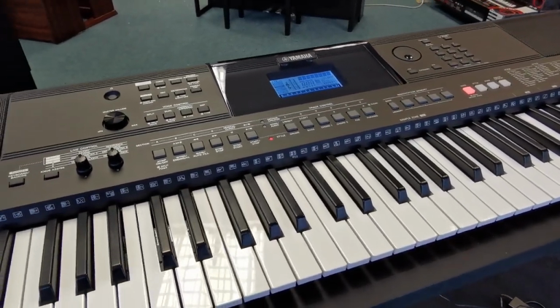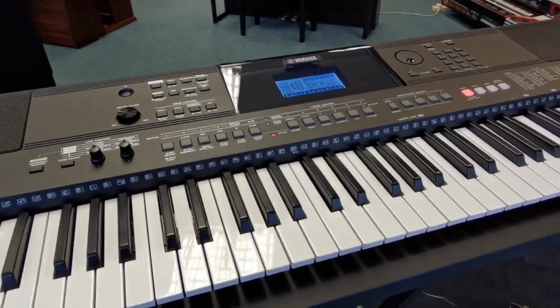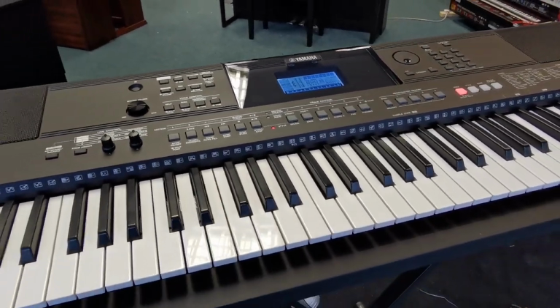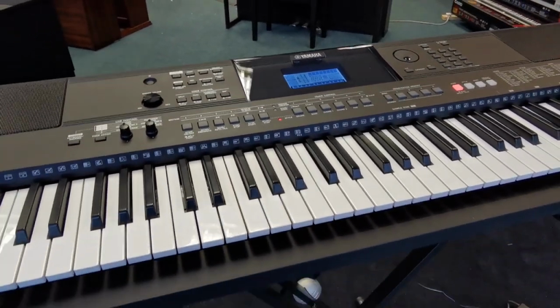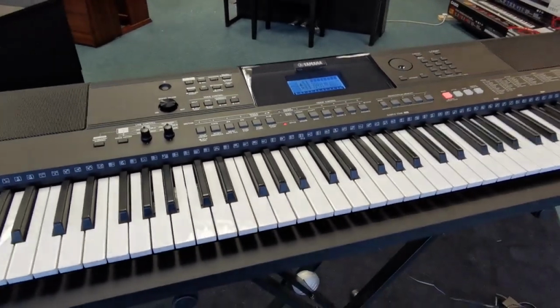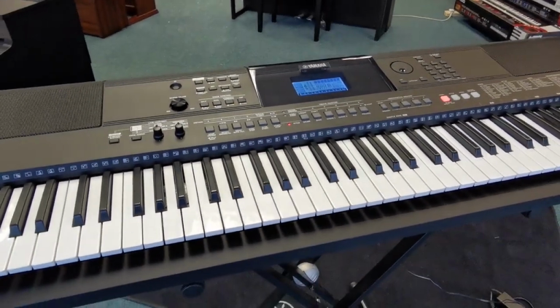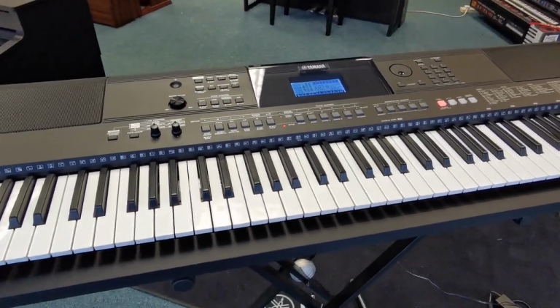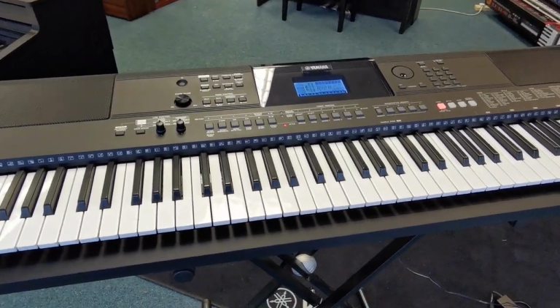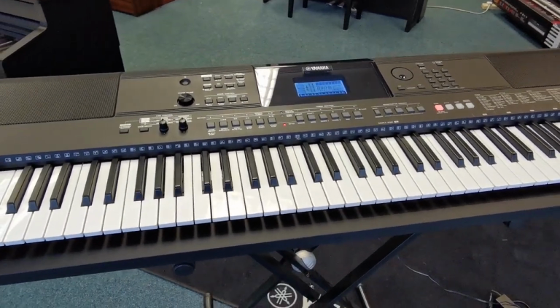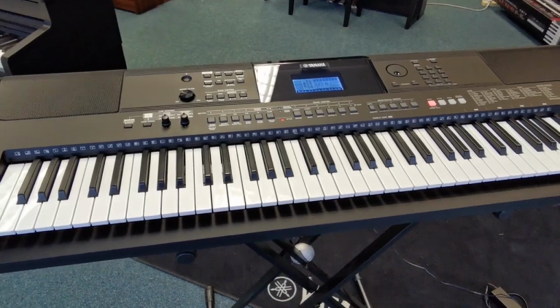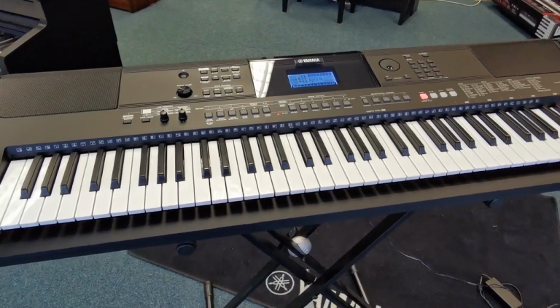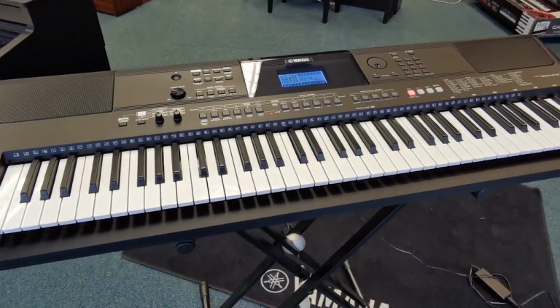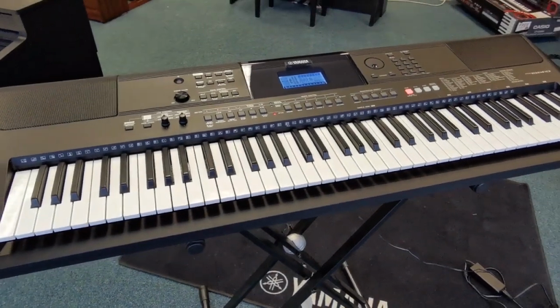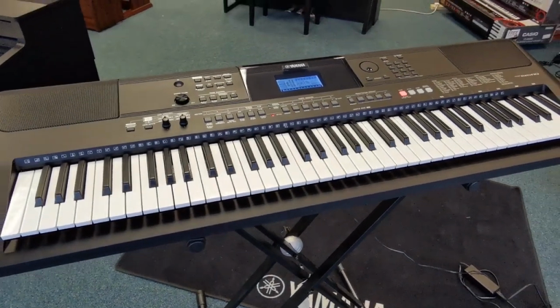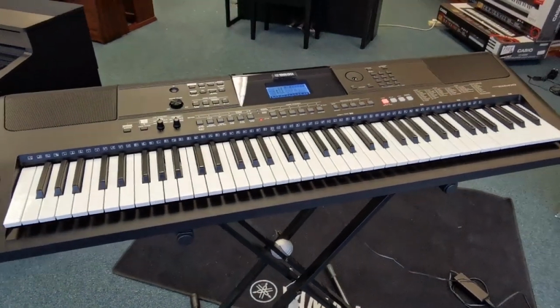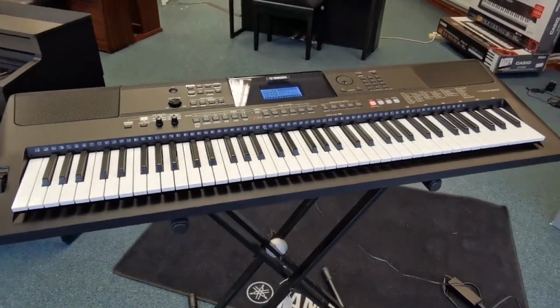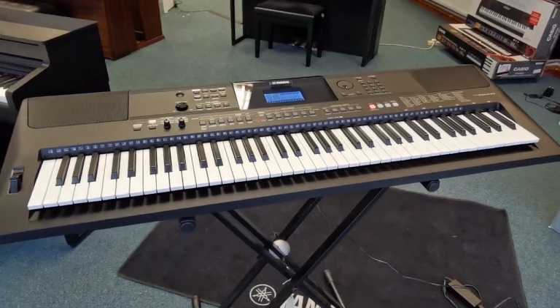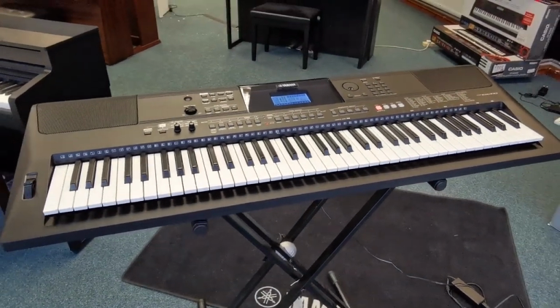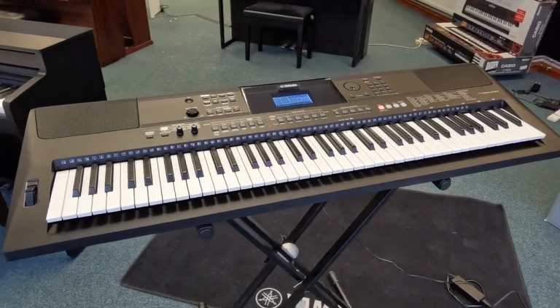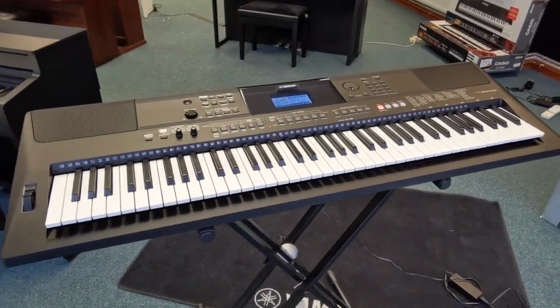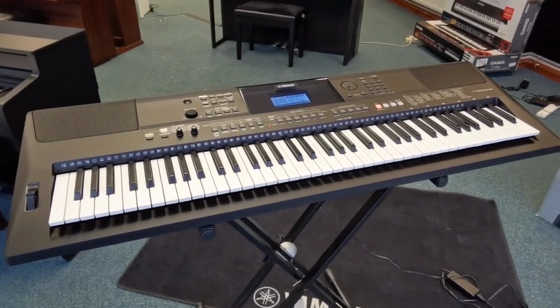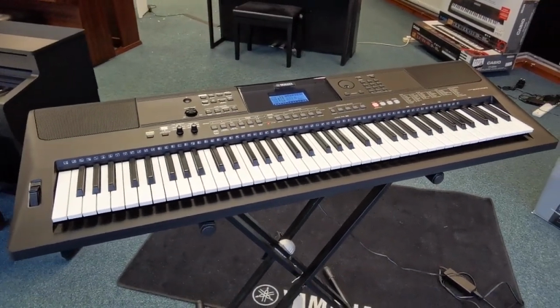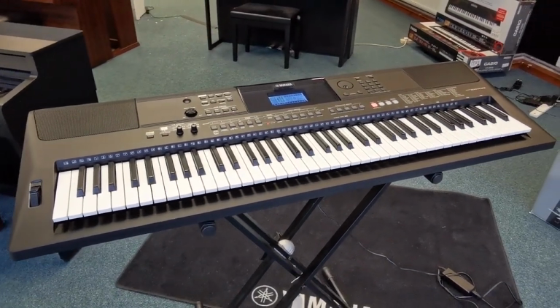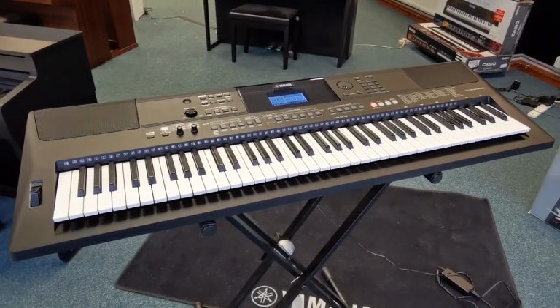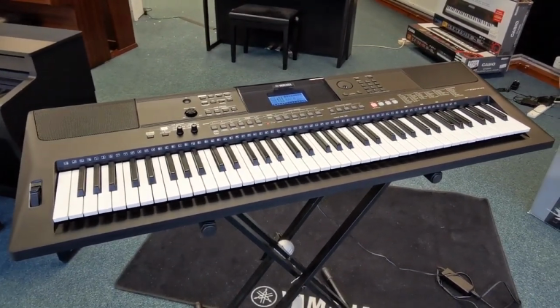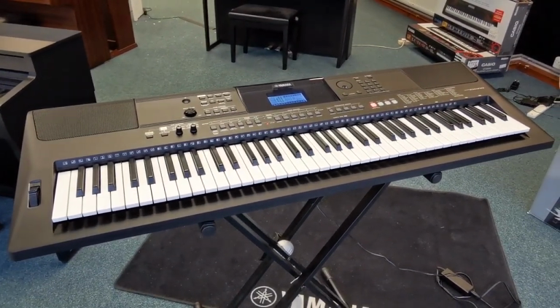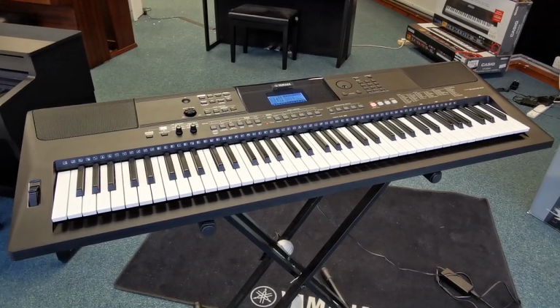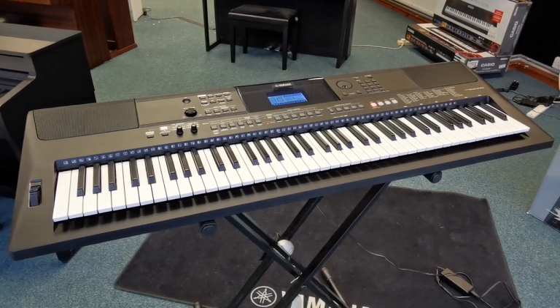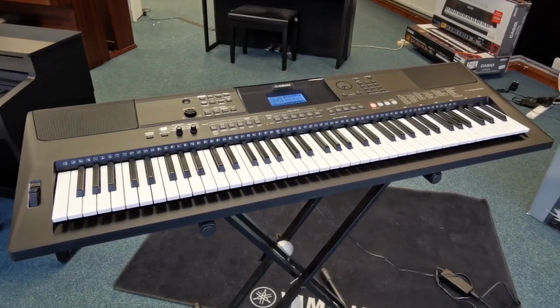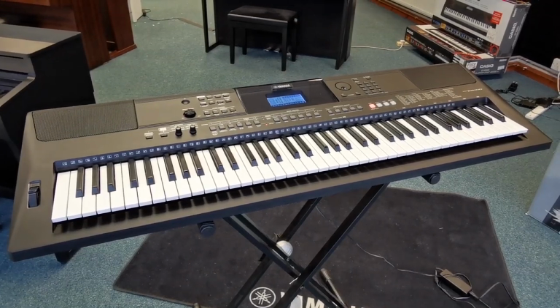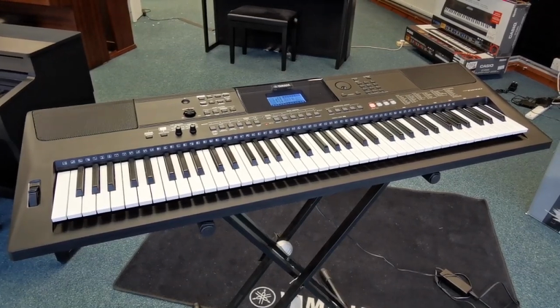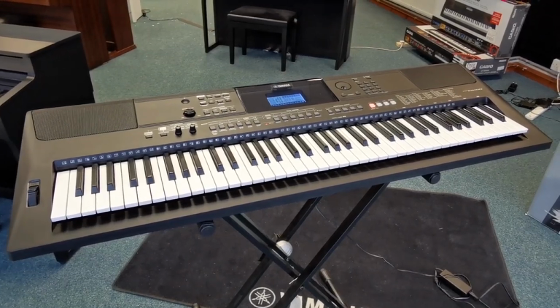So there you go. It's a Yamaha EW410 keyboard. Absolutely brilliant. Hope you like it. Speak to you soon. Bye now.